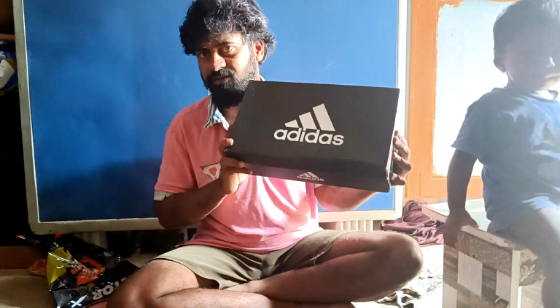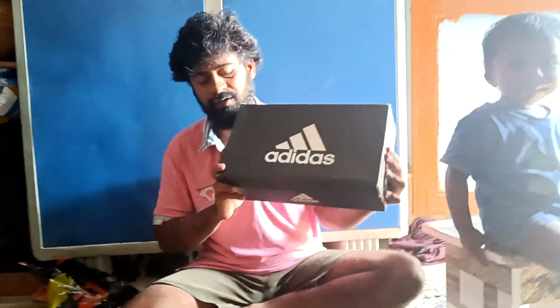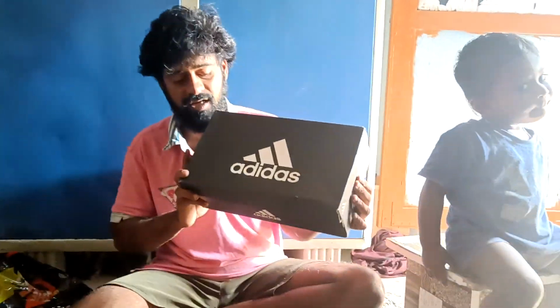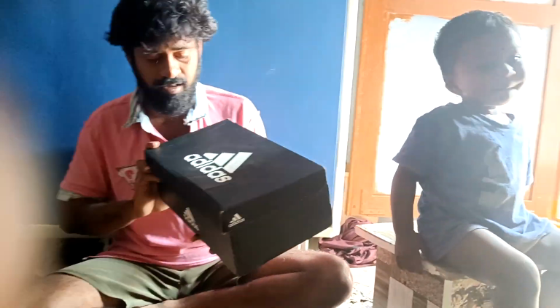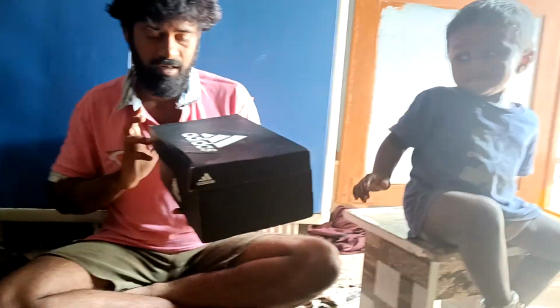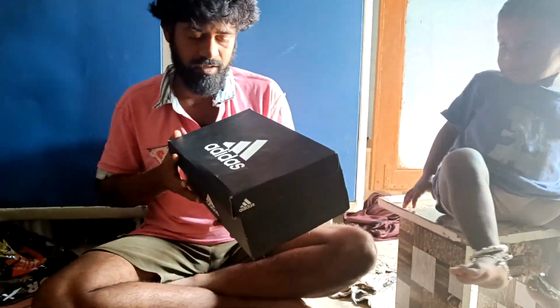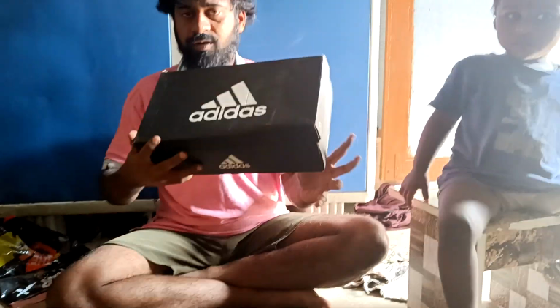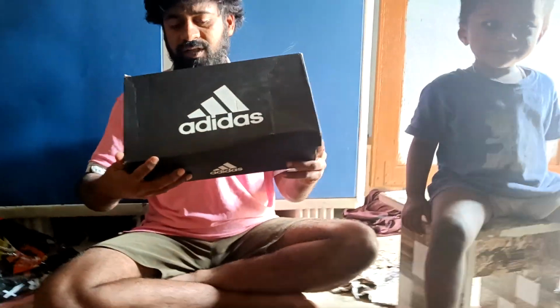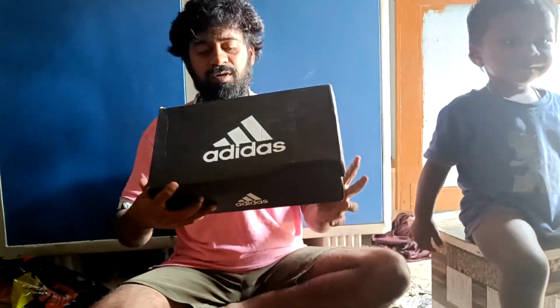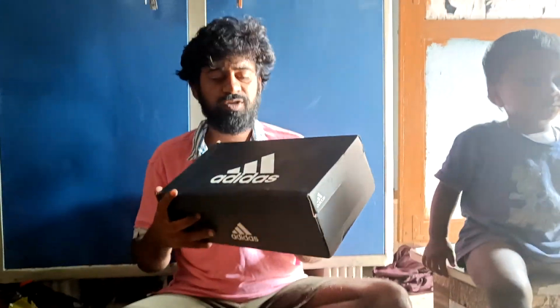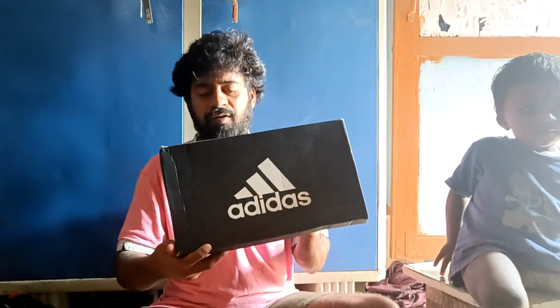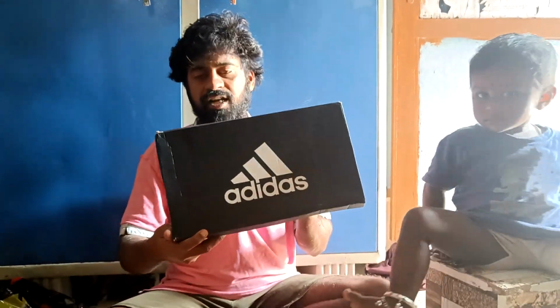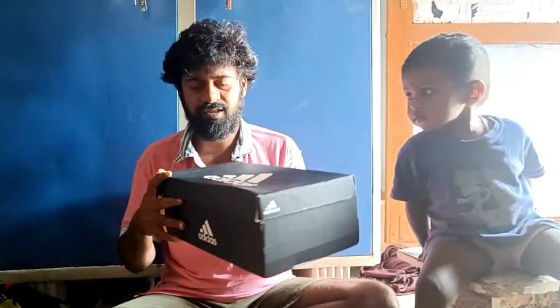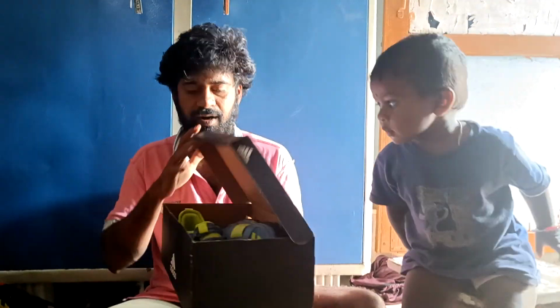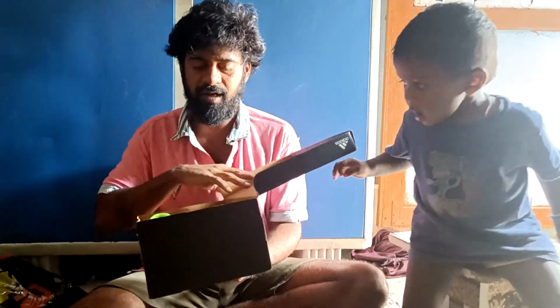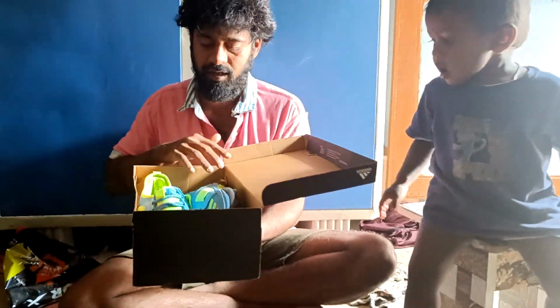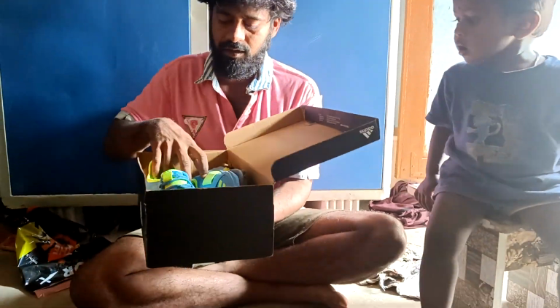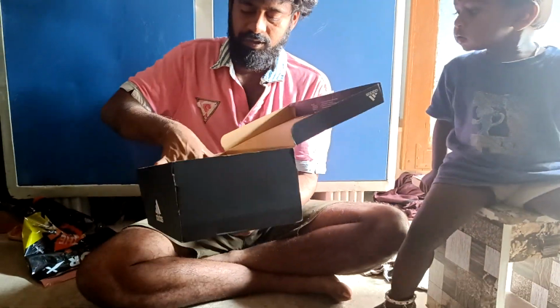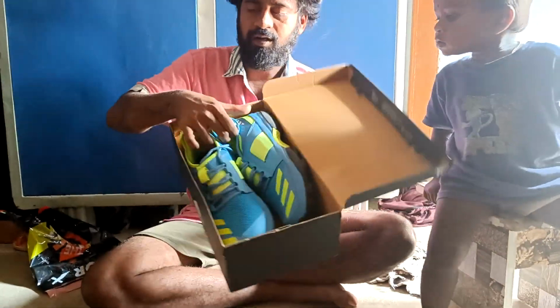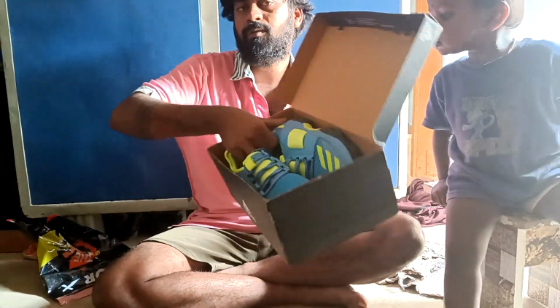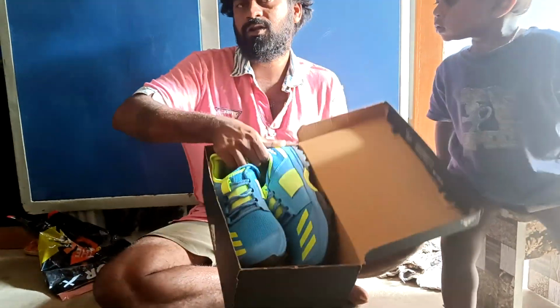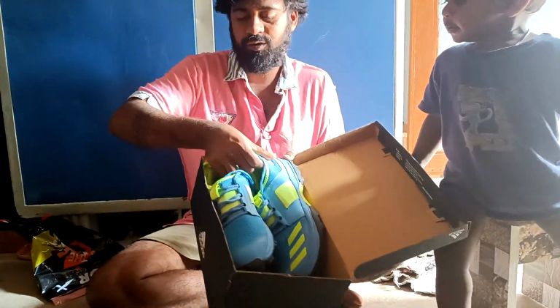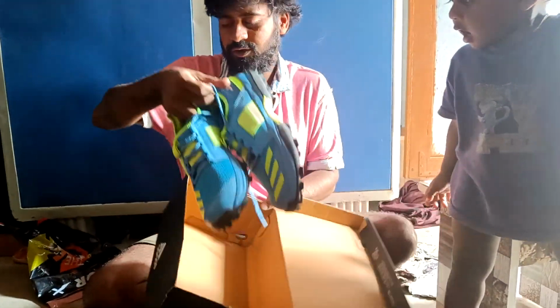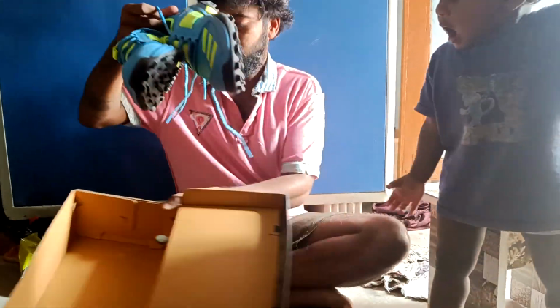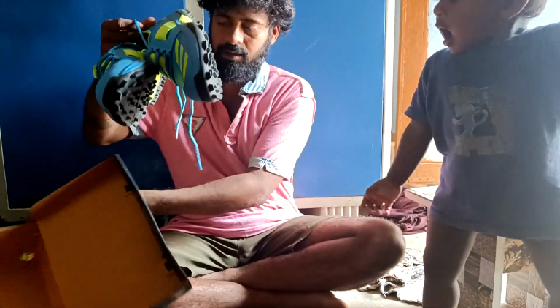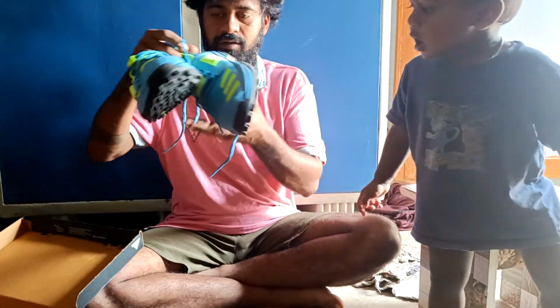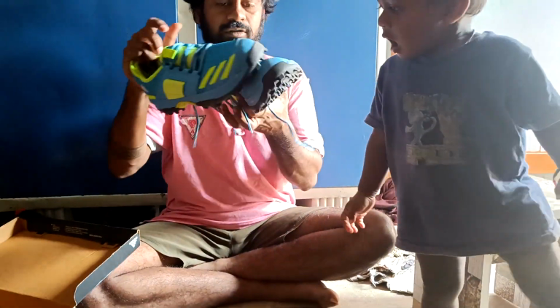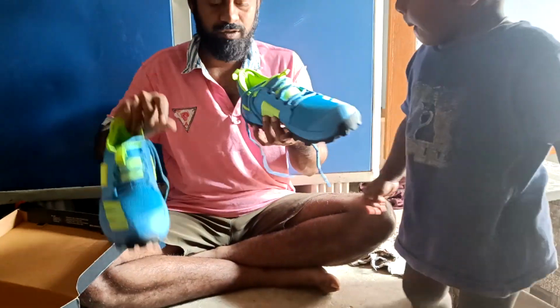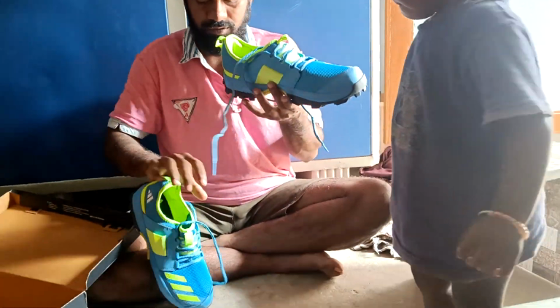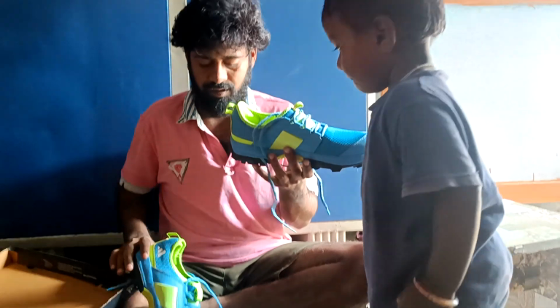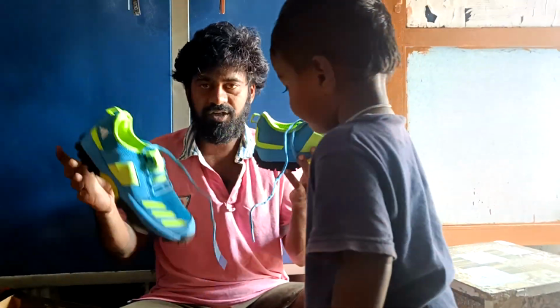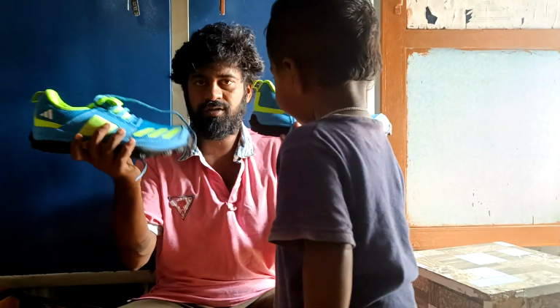The shoes are now in 2015. I will open the shoes. Adidas is a brand. I am going to do this — open the box.